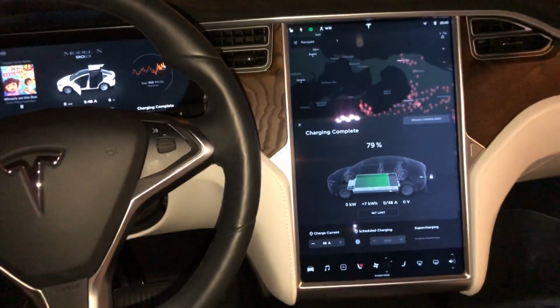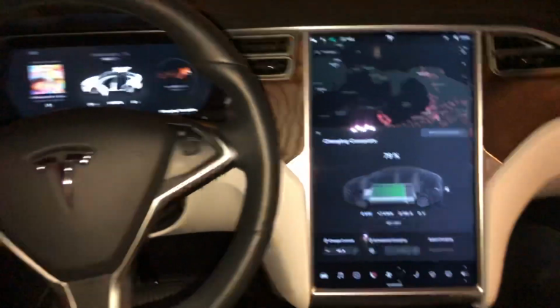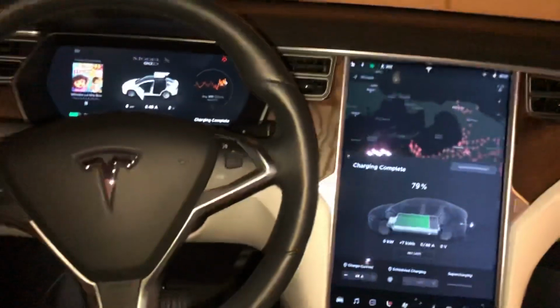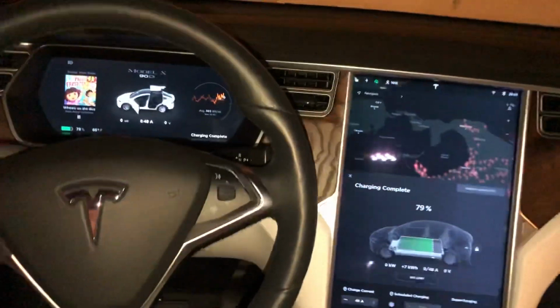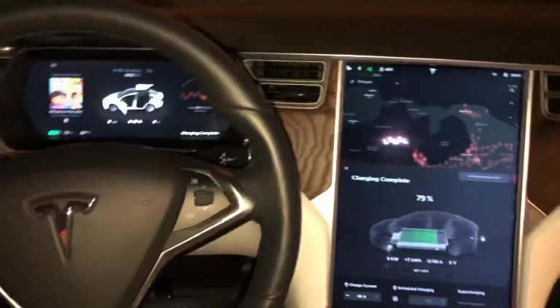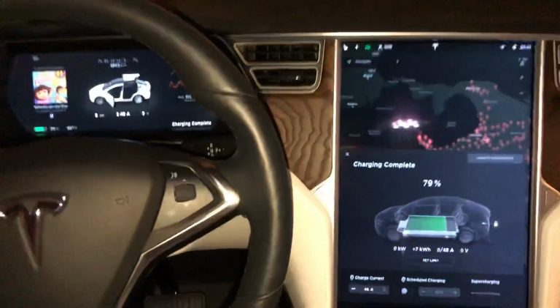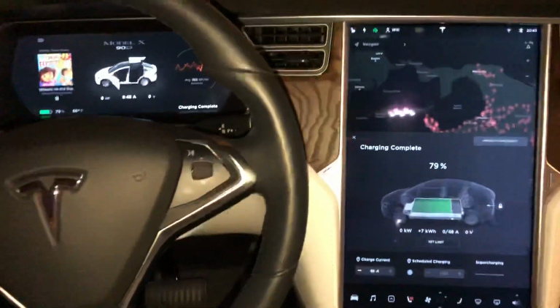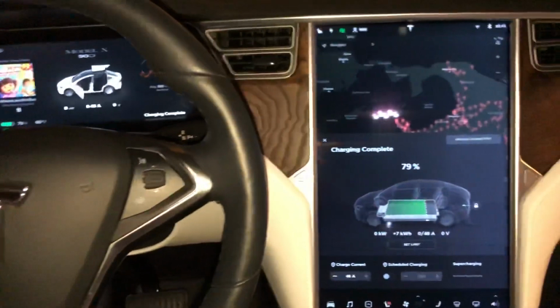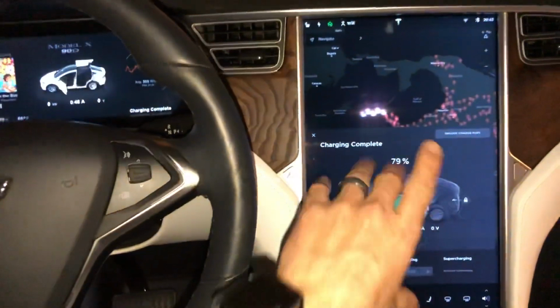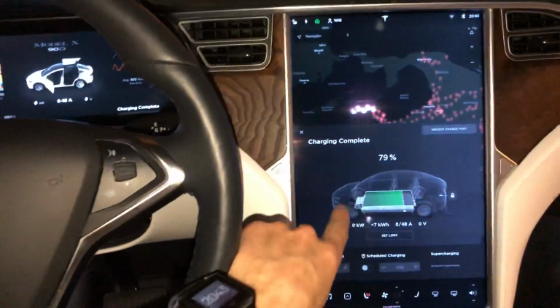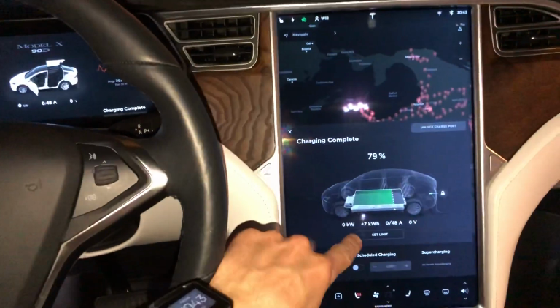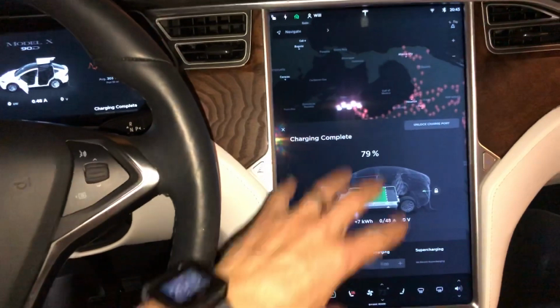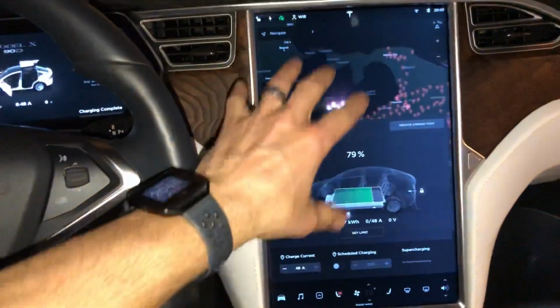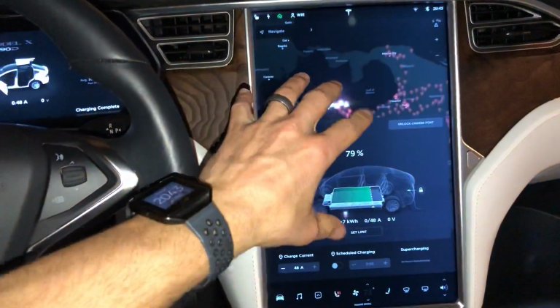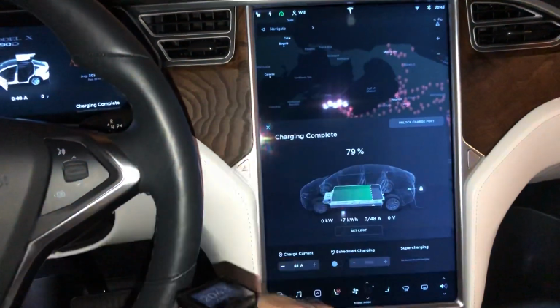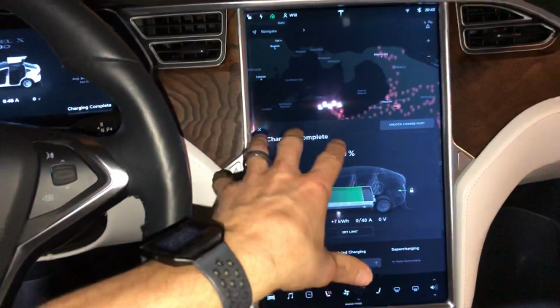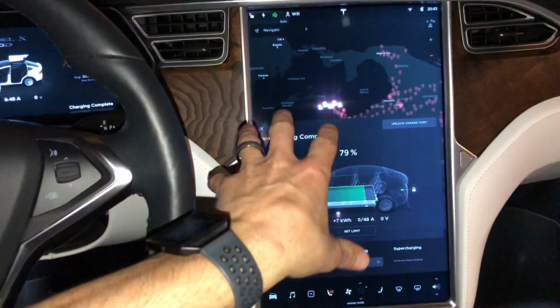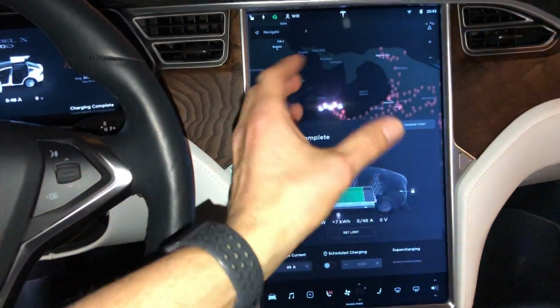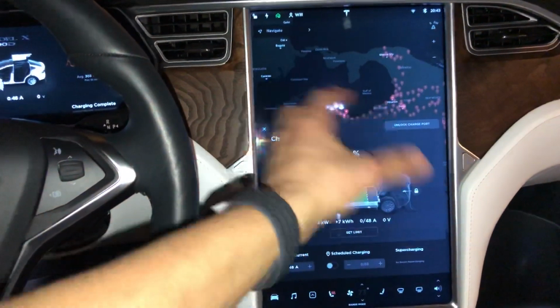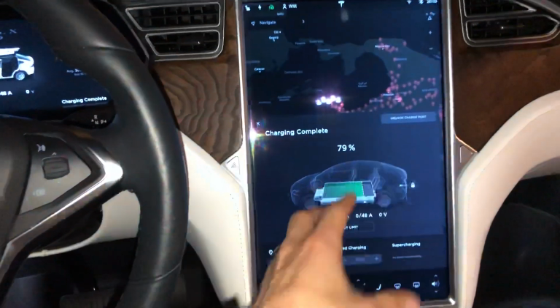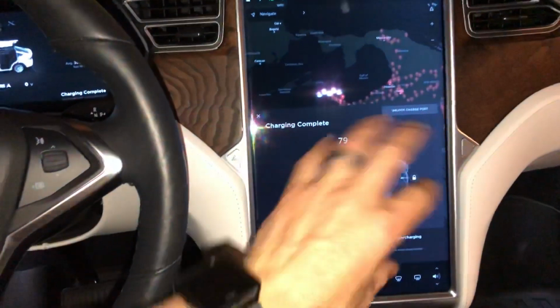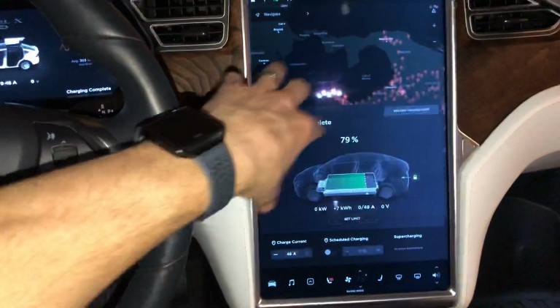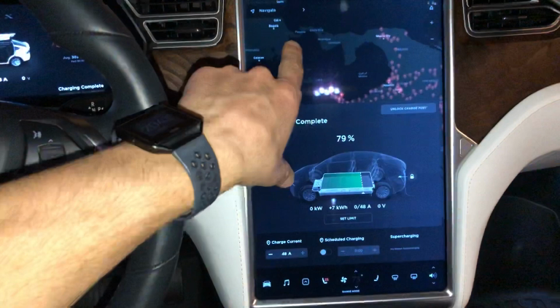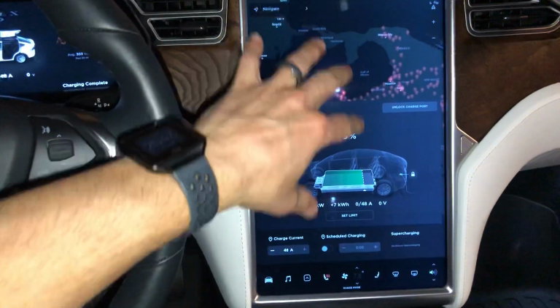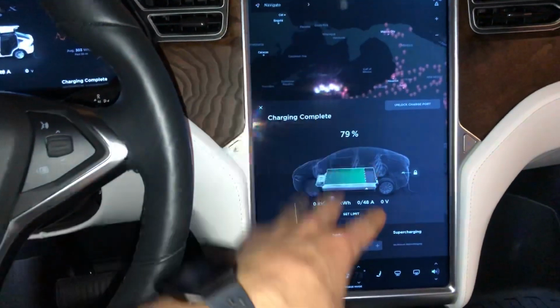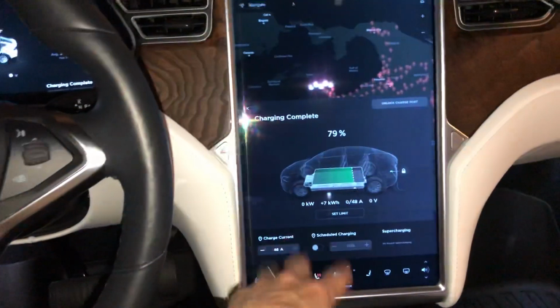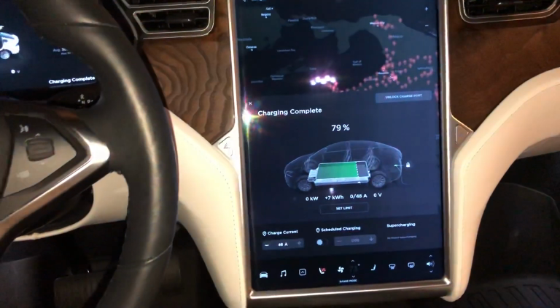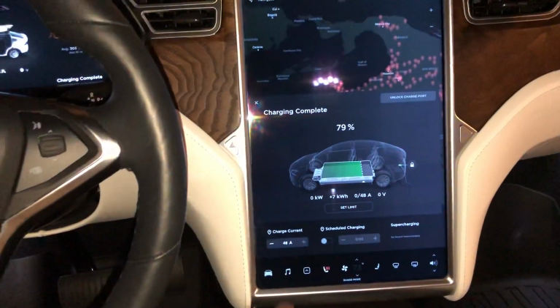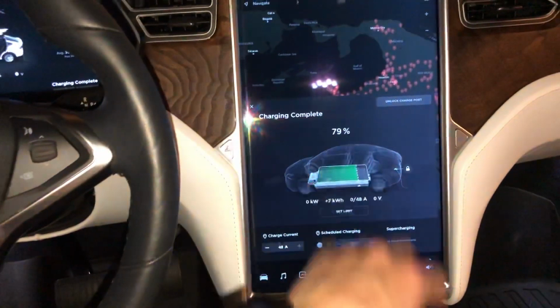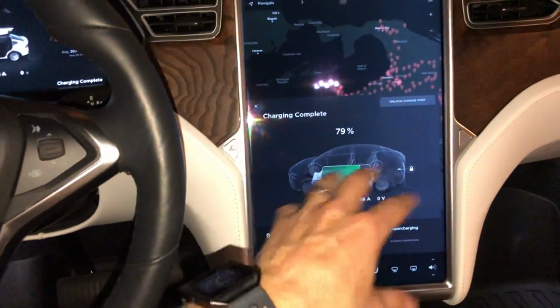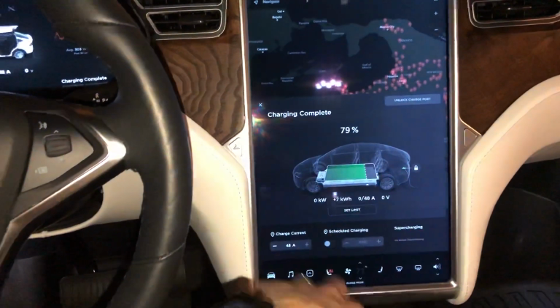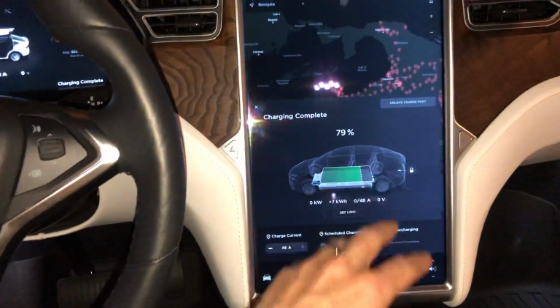All right, hey YouTube, just want to do a real quick video on showing you how to reset this center display. So if it's ever kind of frozen up on you or something isn't working correctly, whether it be the maps, navigation, or something in this UI,